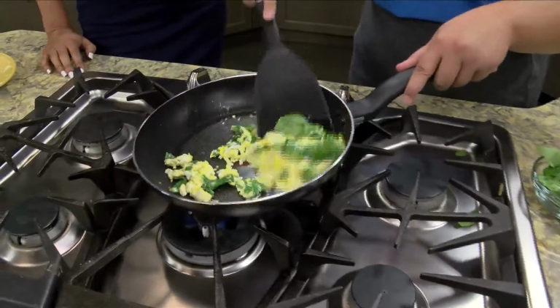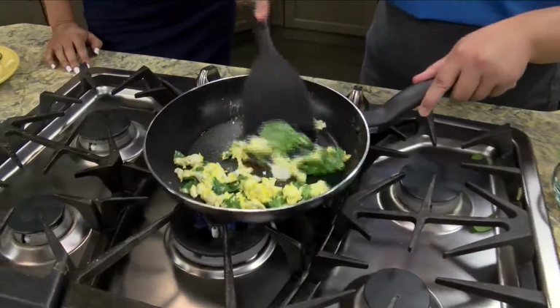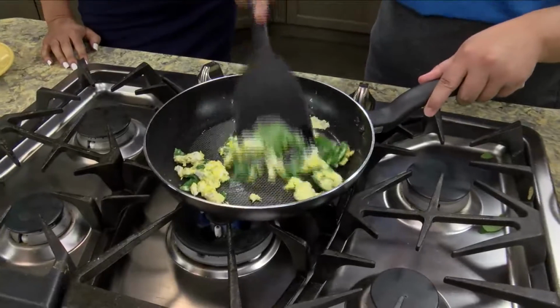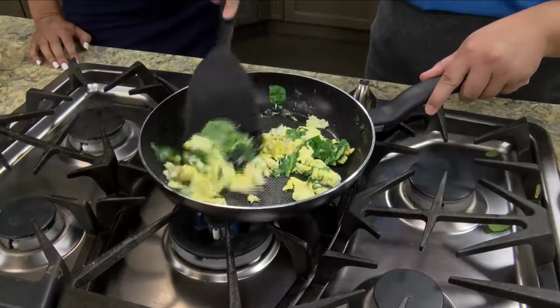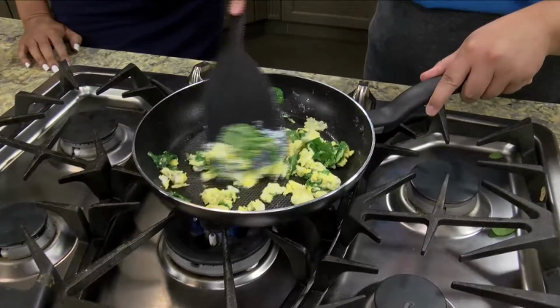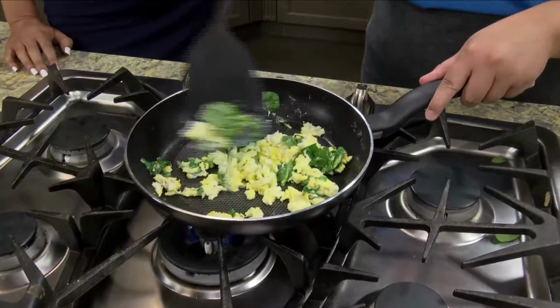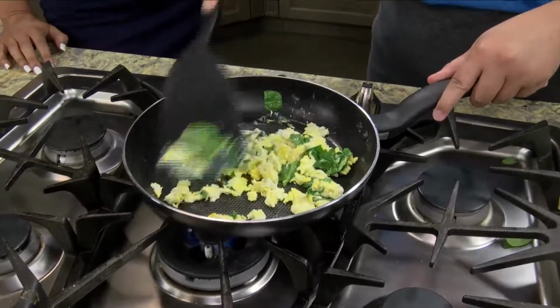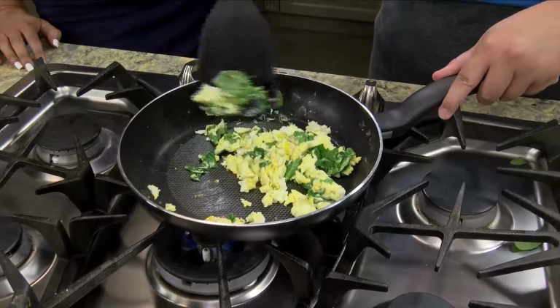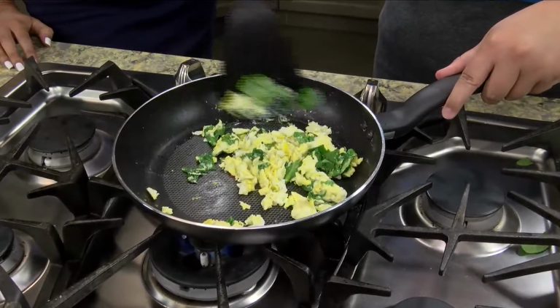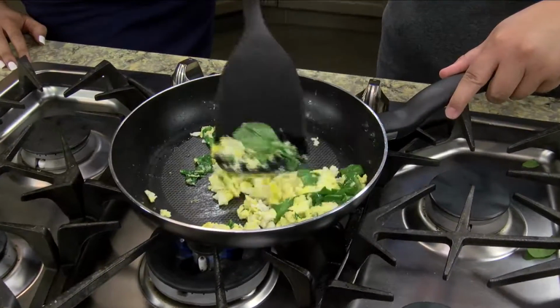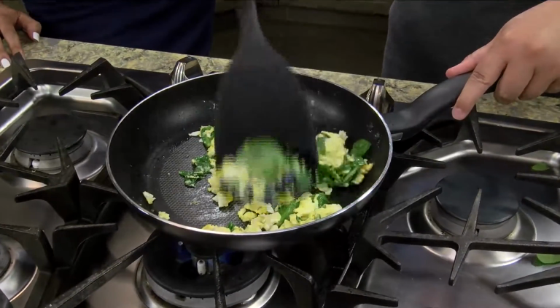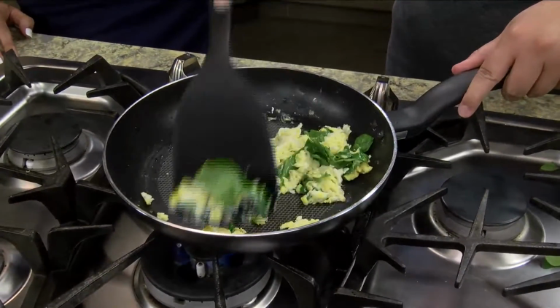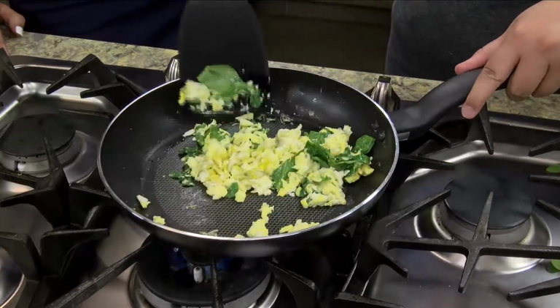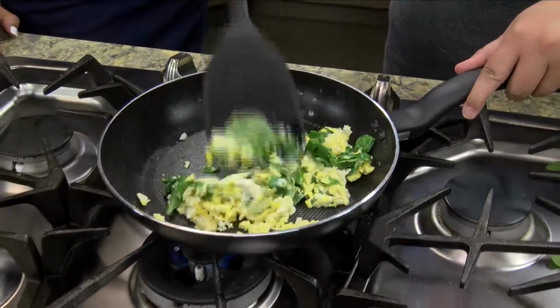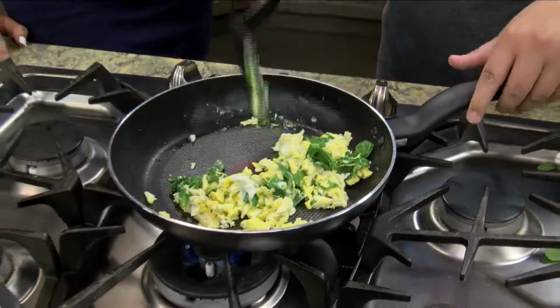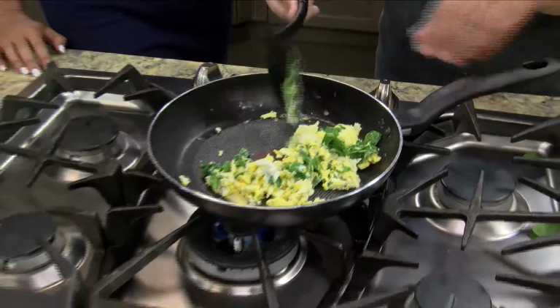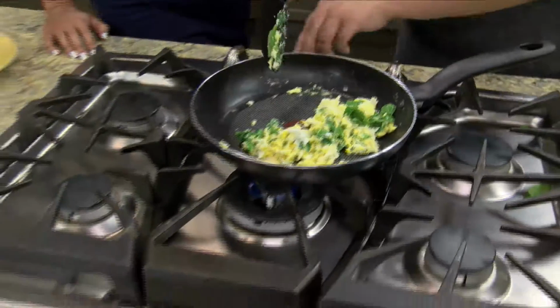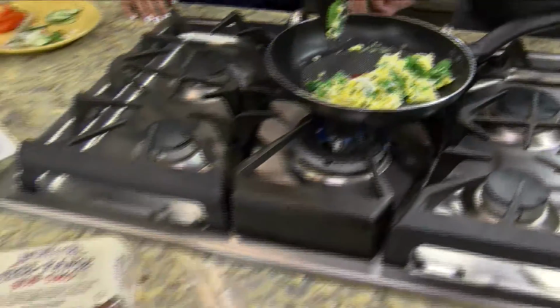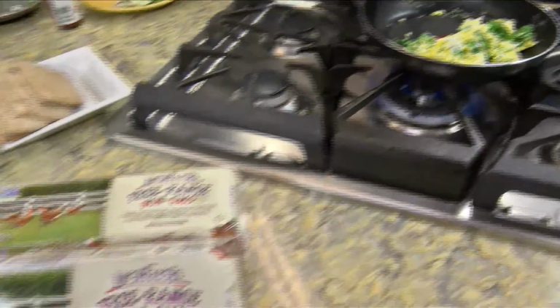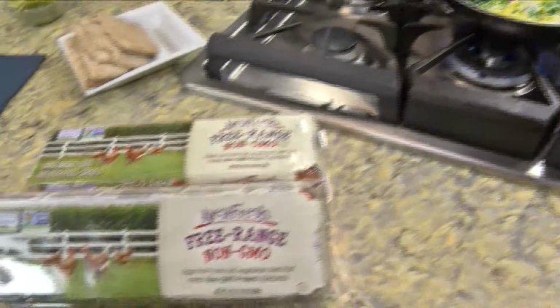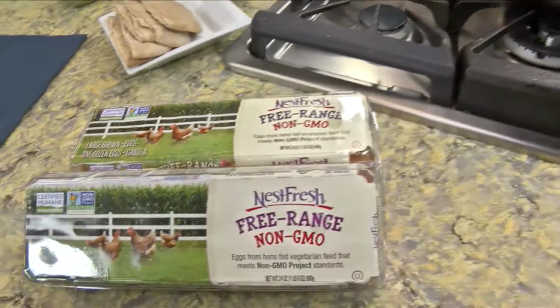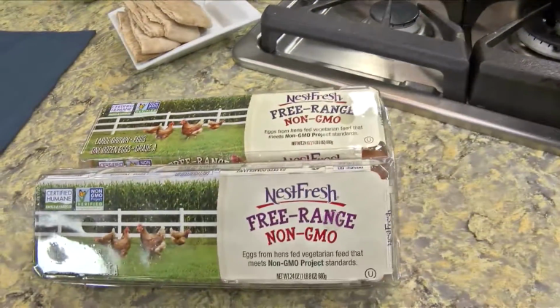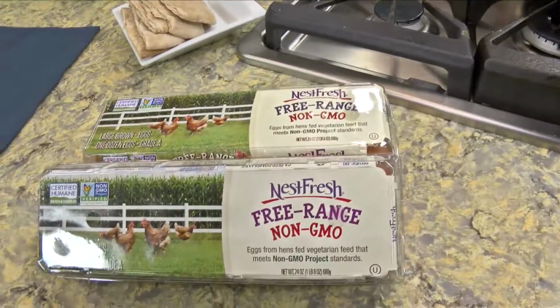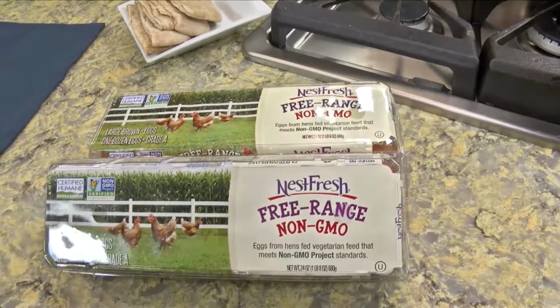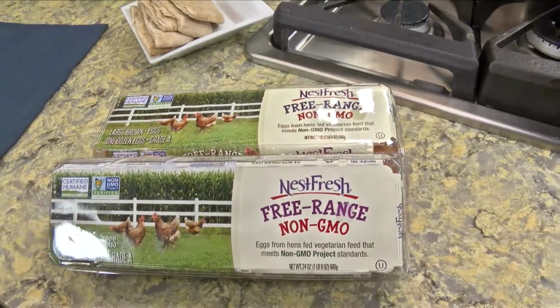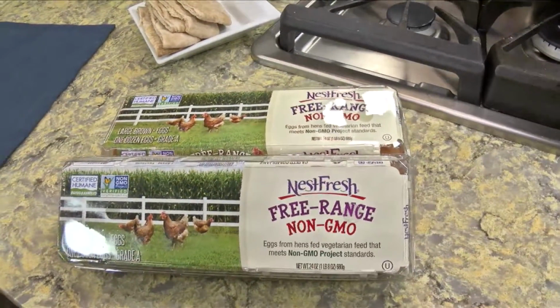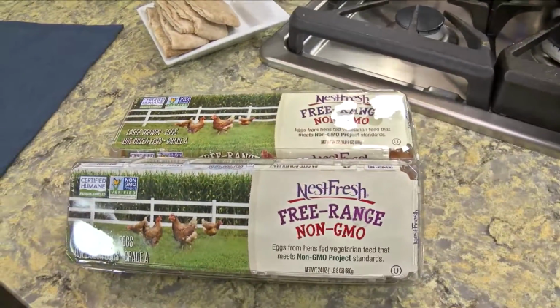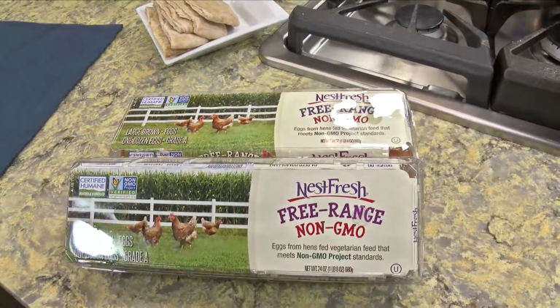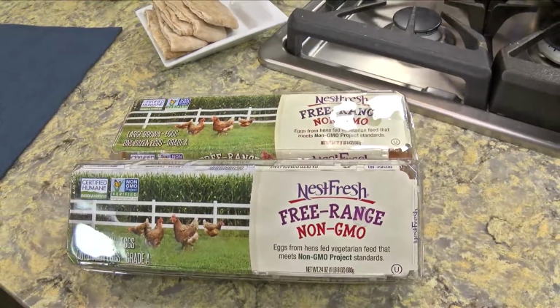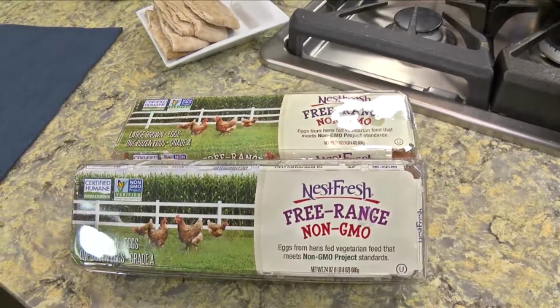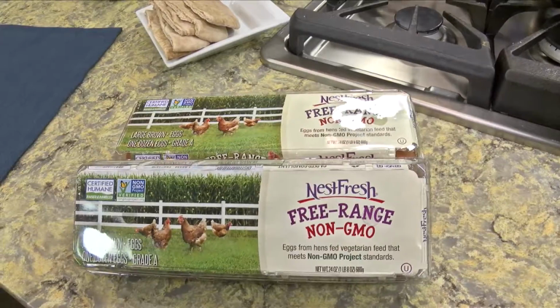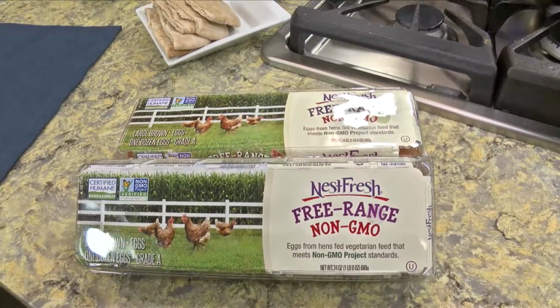You can chat with the kids, tell them to put their shoes on, fix their hair, go brush their teeth, and breakfast will be ready. Getting them involved is also a great way to get them excited about breakfast. I want to learn more about these eggs in our next segment.